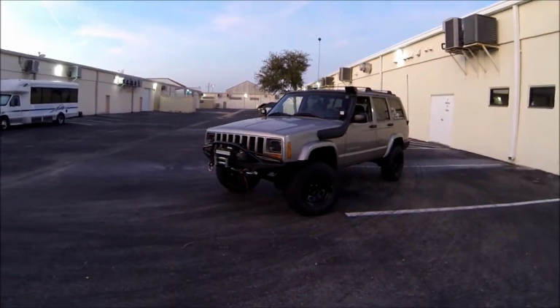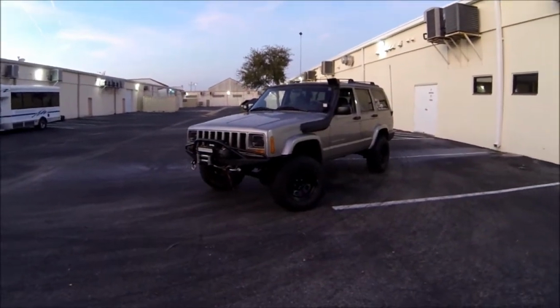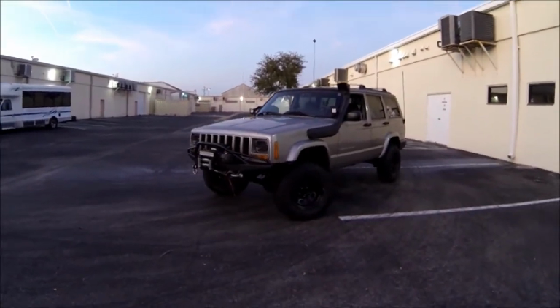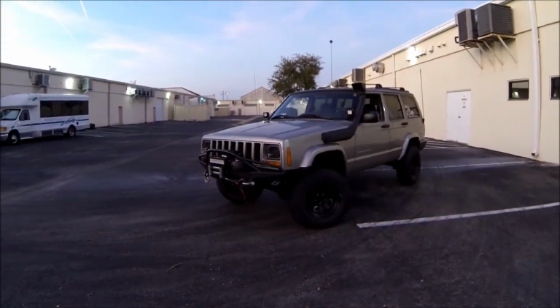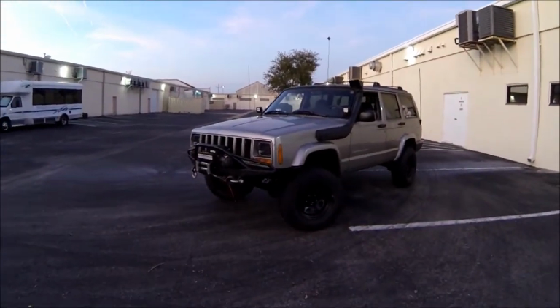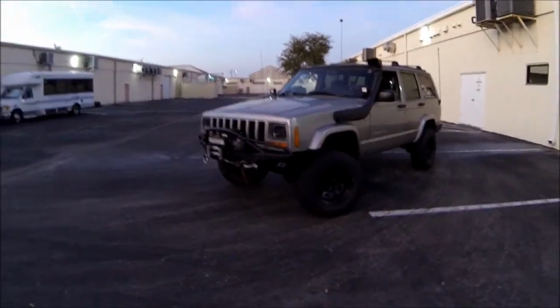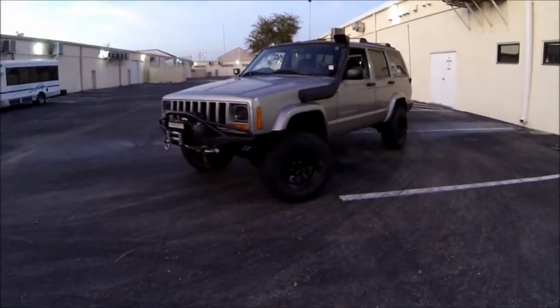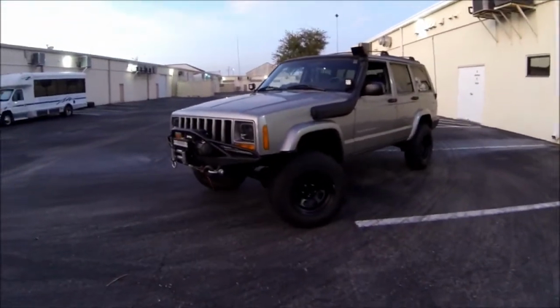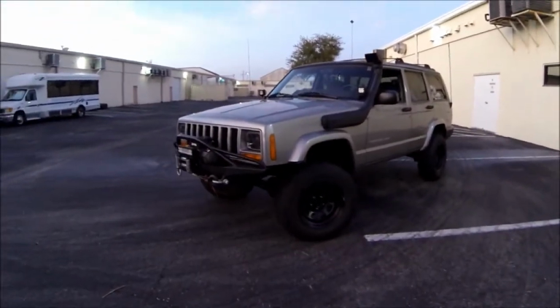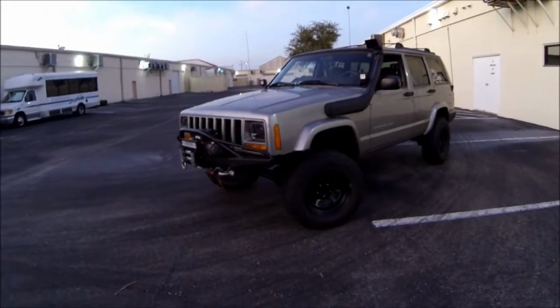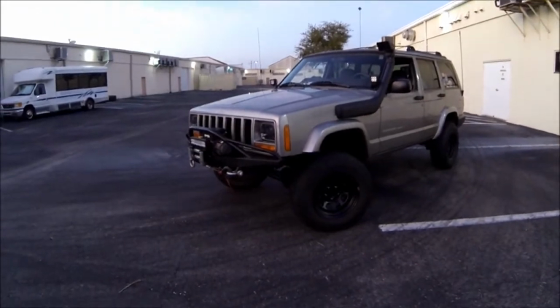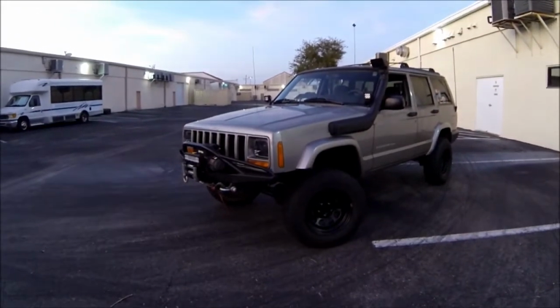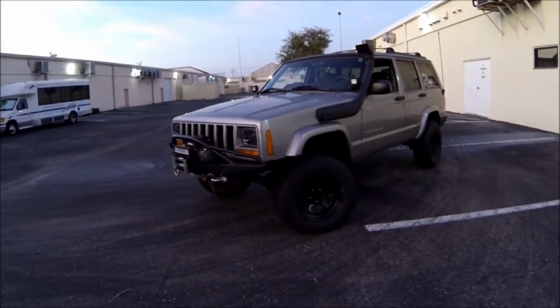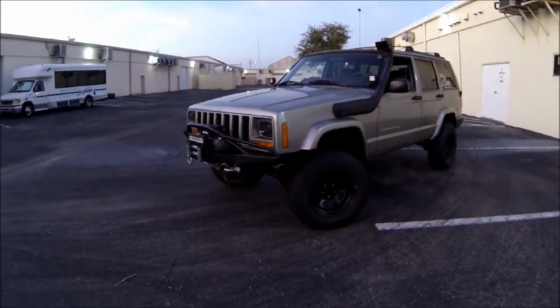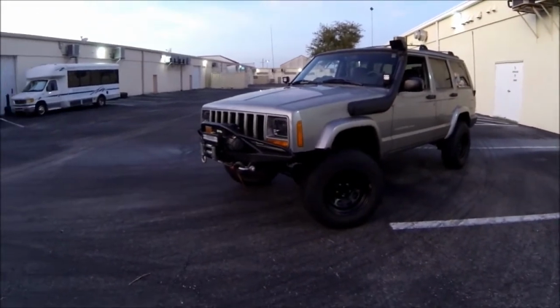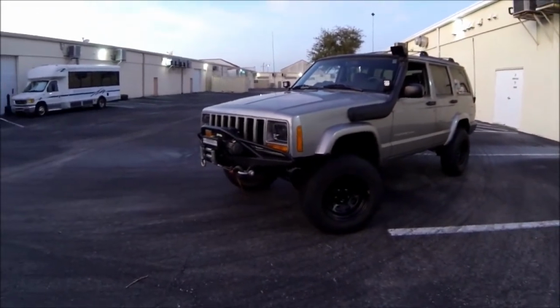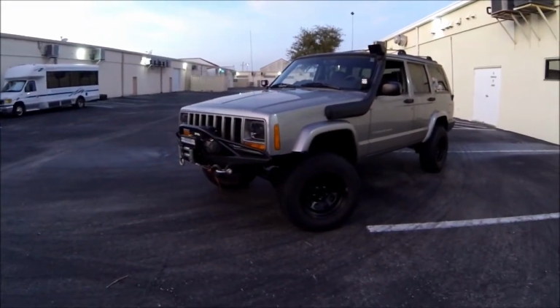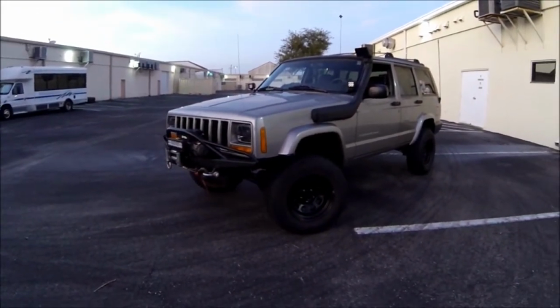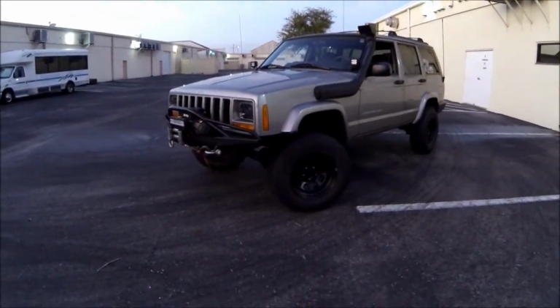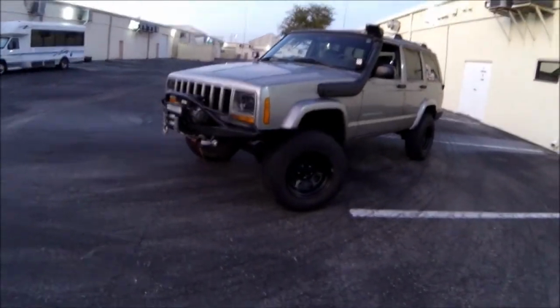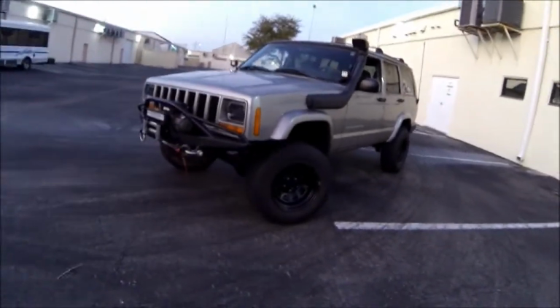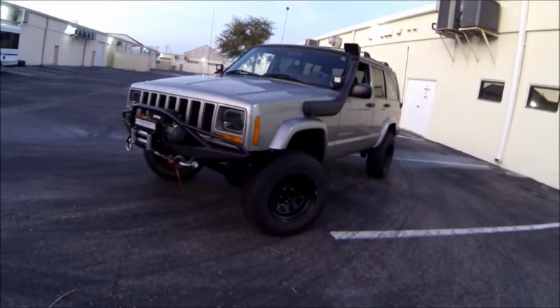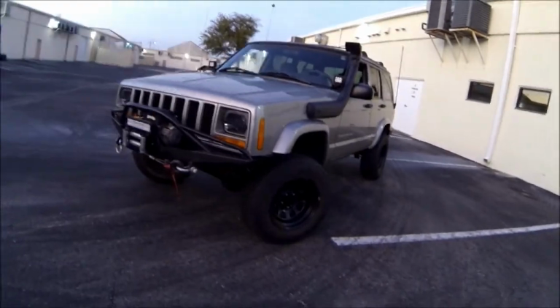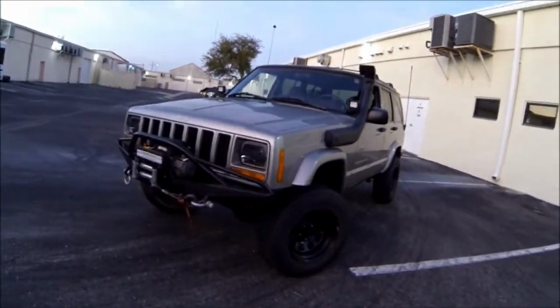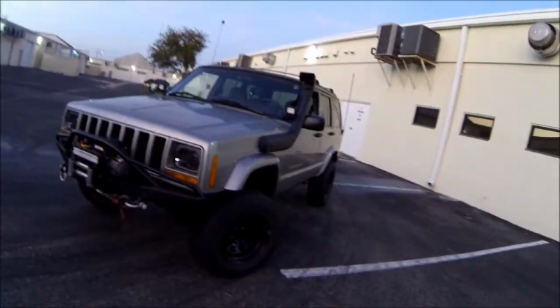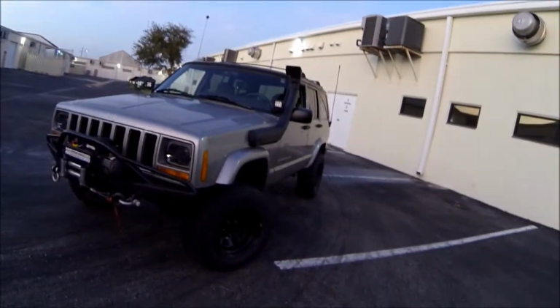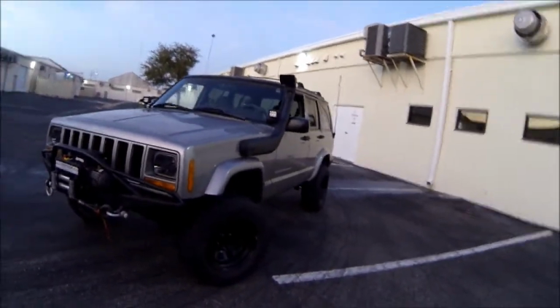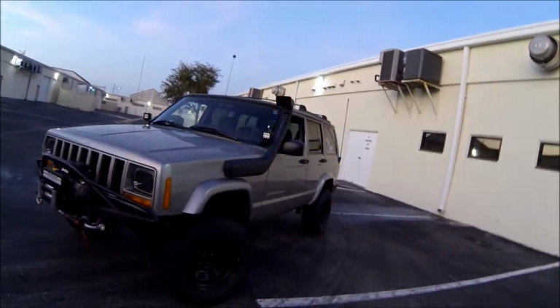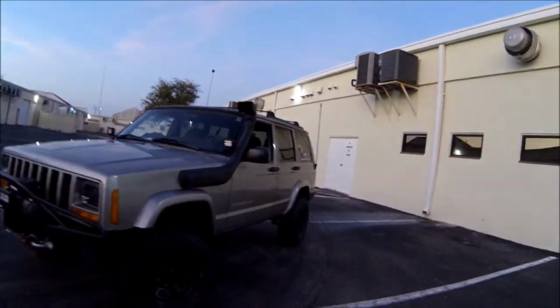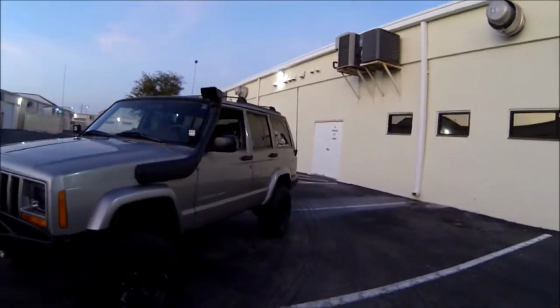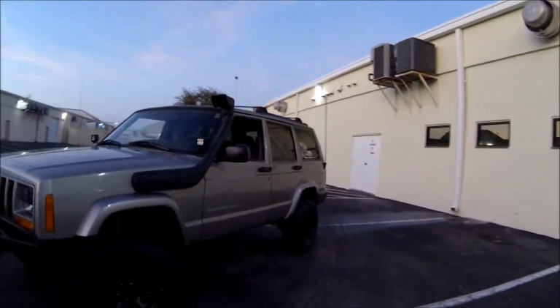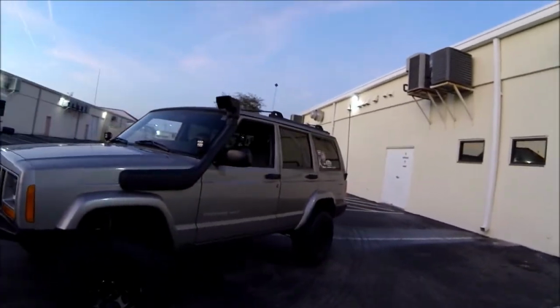Alright, what's going on YouTube? We're going to do another build update. Changed a couple things around. A couple things you might notice are the headlights, the center caps — I finally got those on there — some window tint, and a couple other things I did underneath.